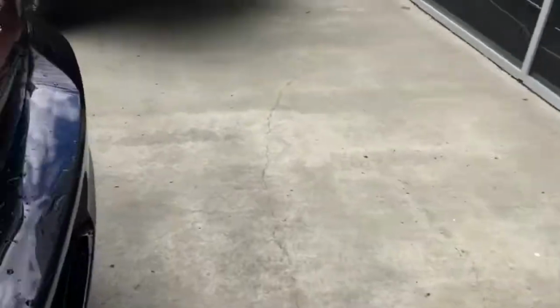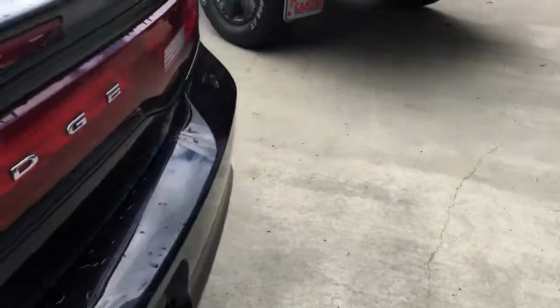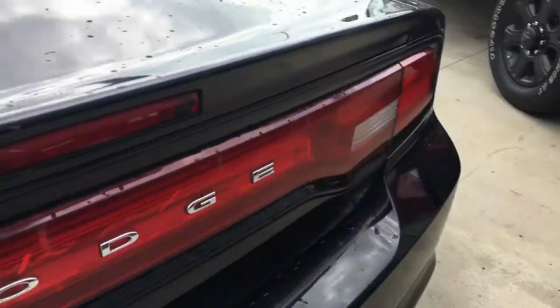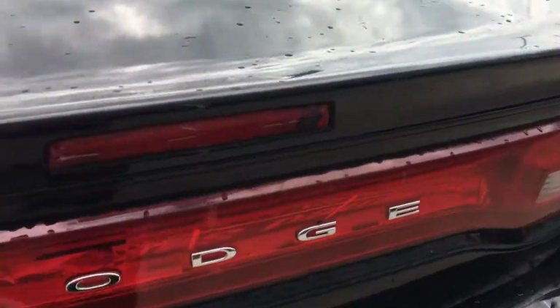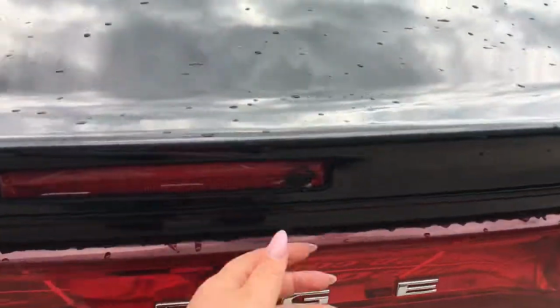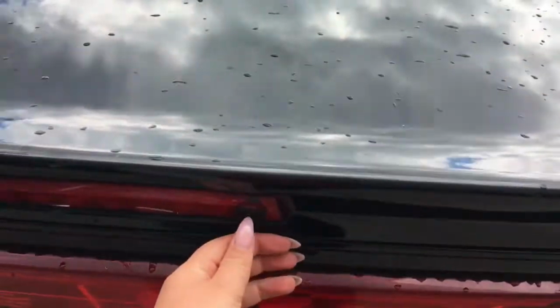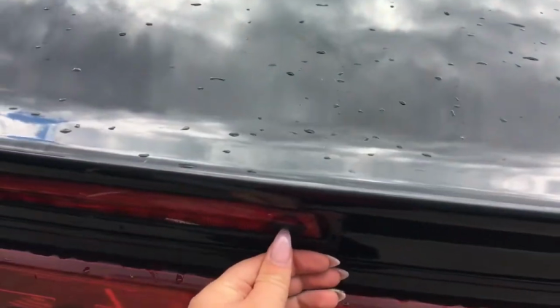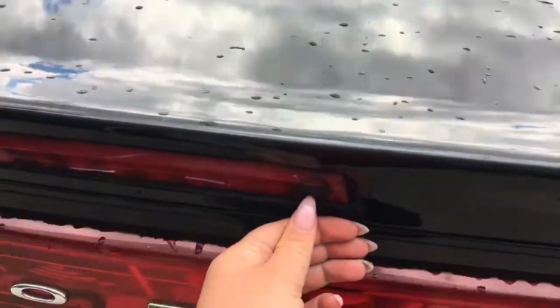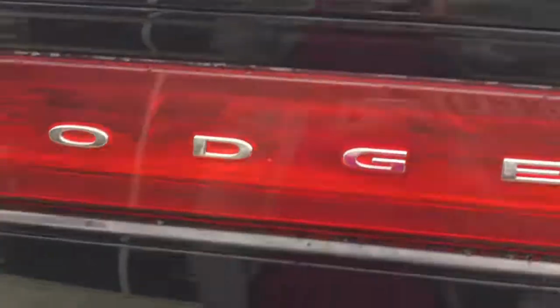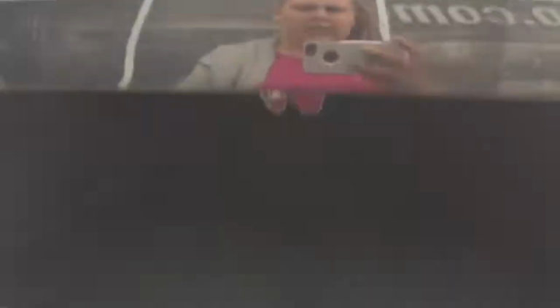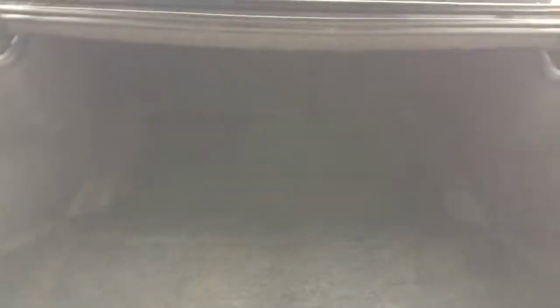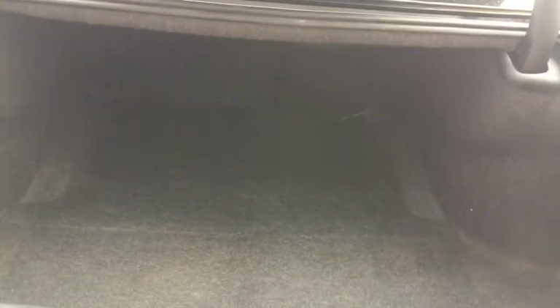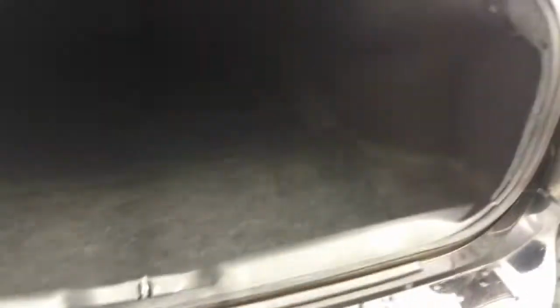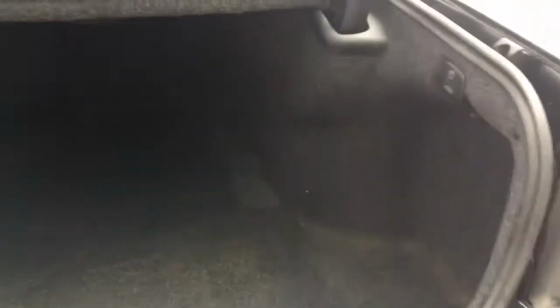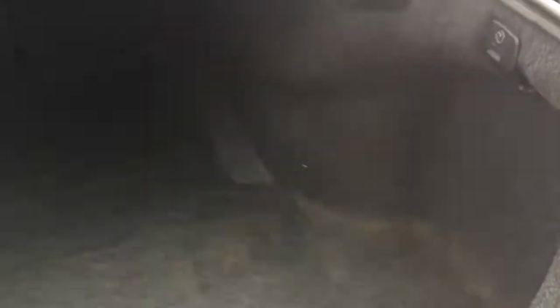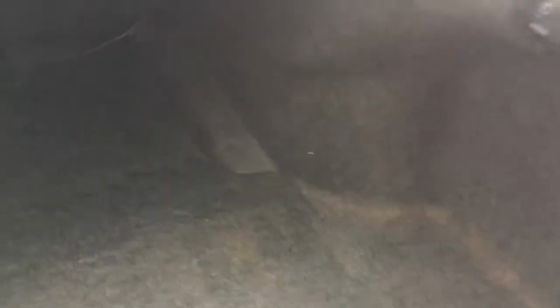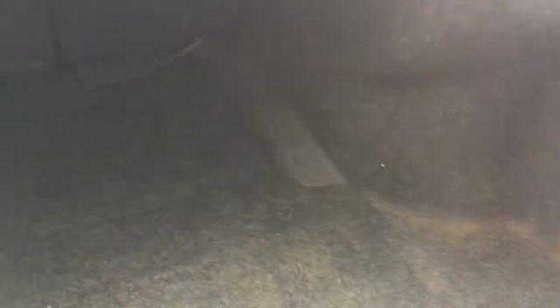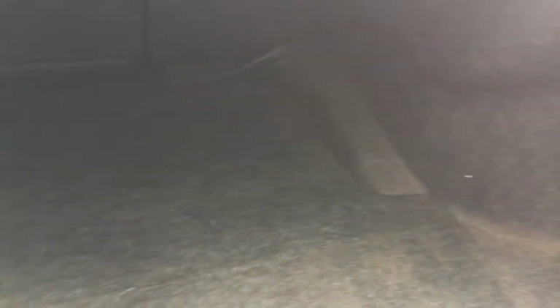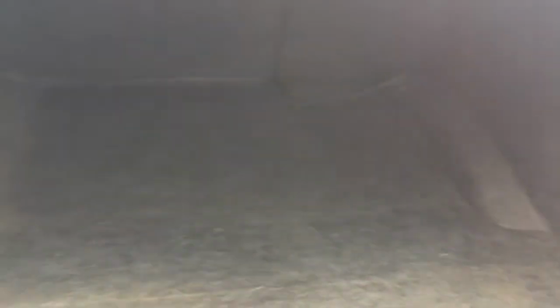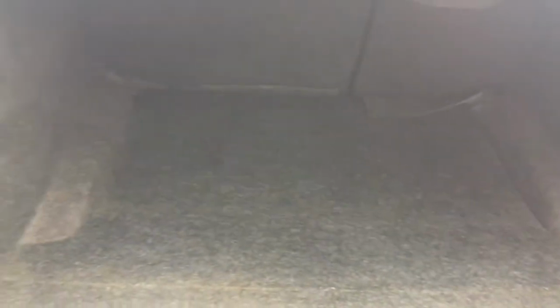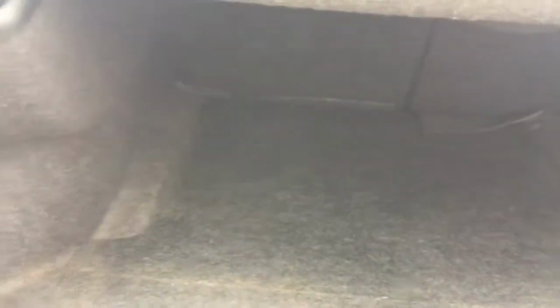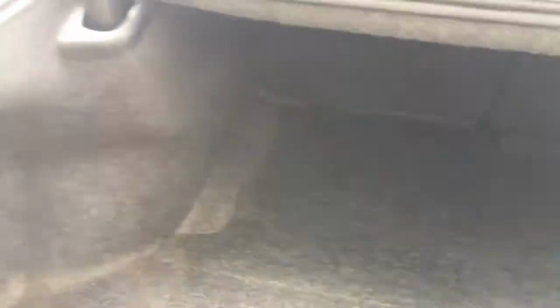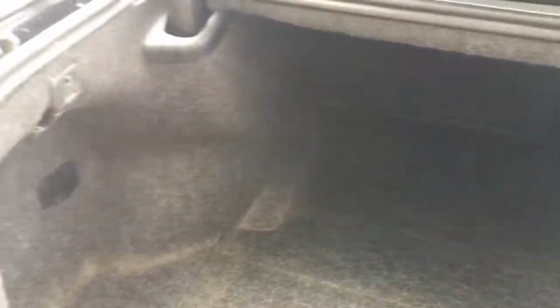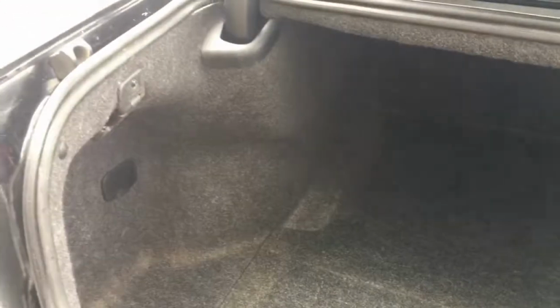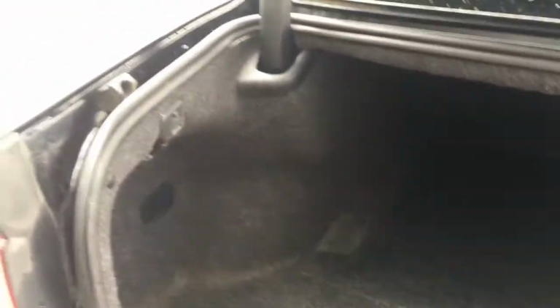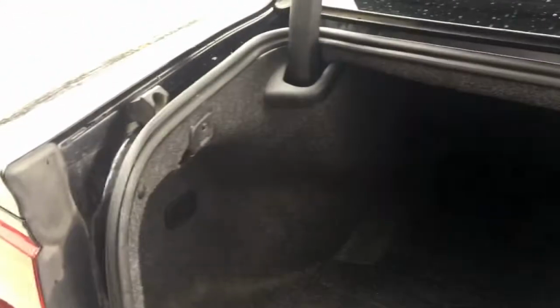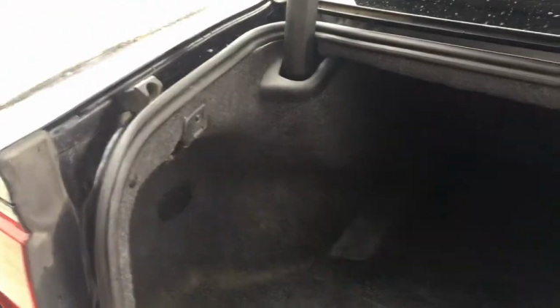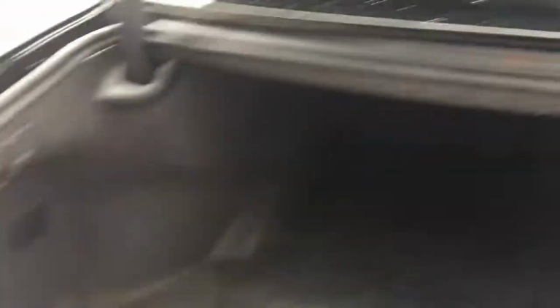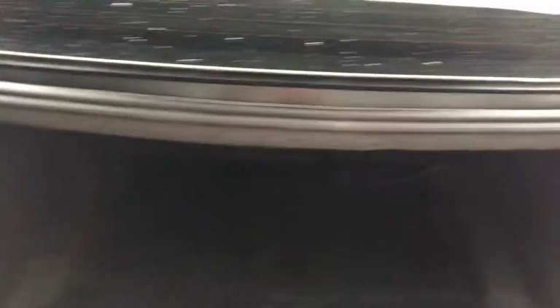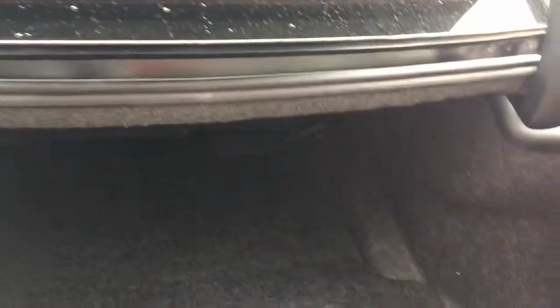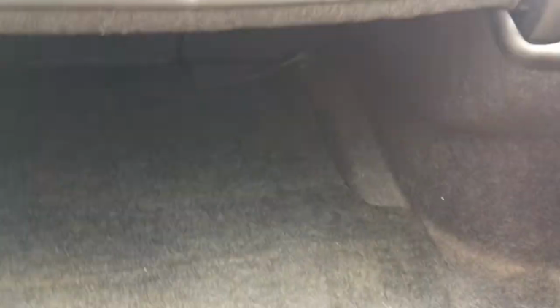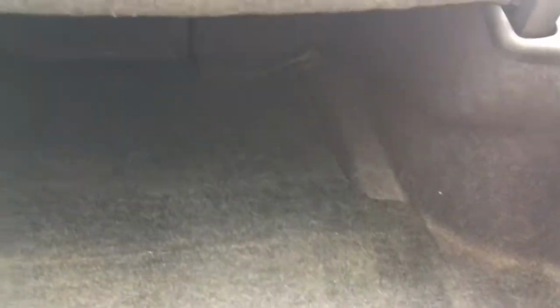Coming around to the back, this button here is for our trunk. Lots of space. The seats do fold down as well, so if you have something that's a little bit too long you can fold it down — it won't be a problem.